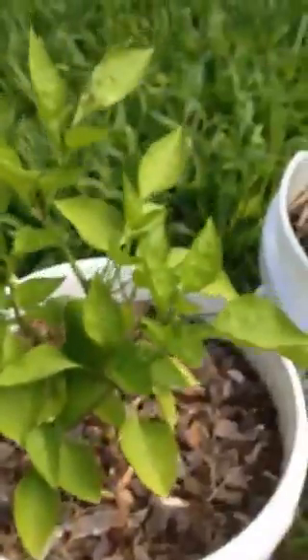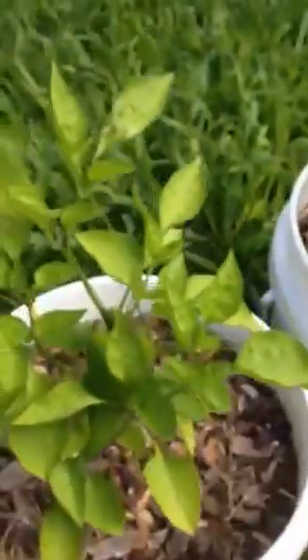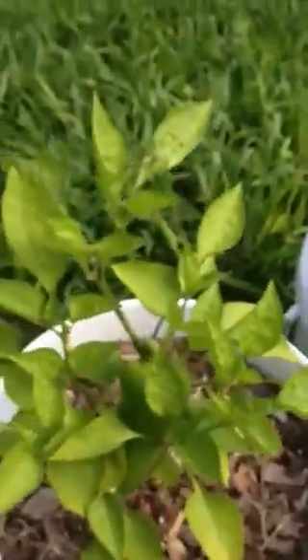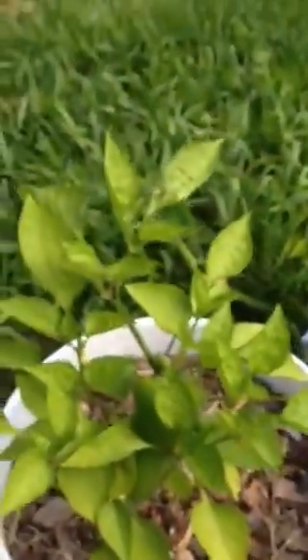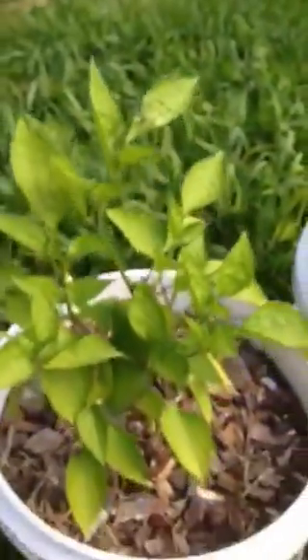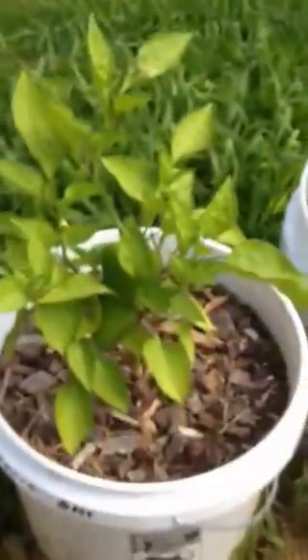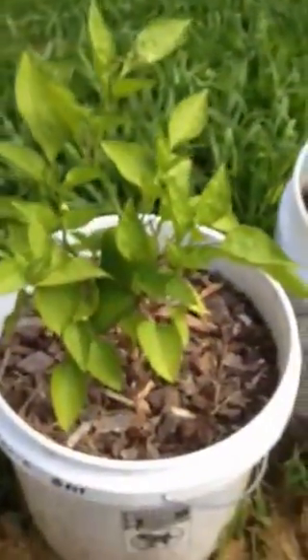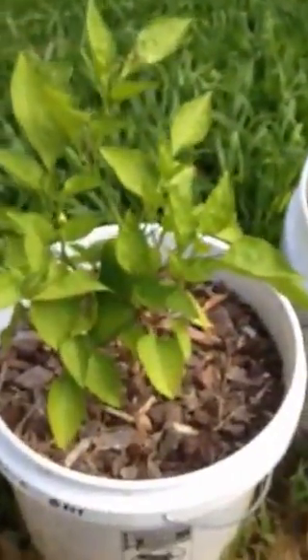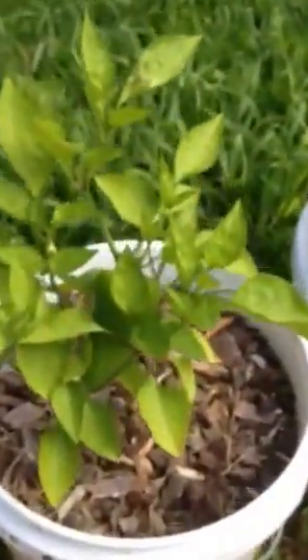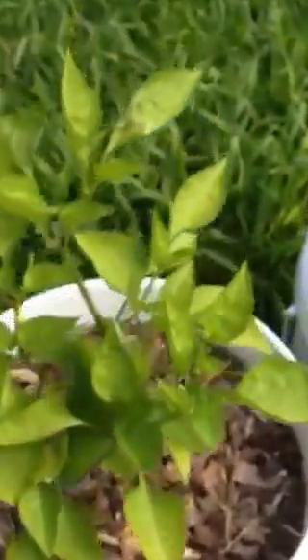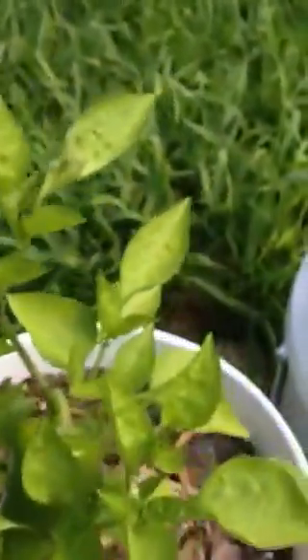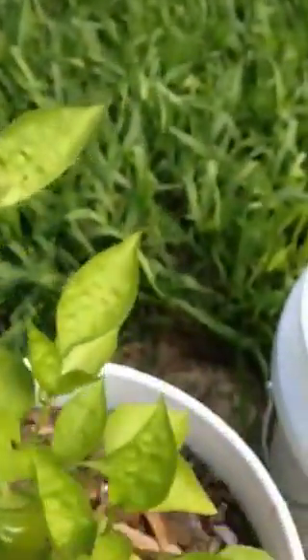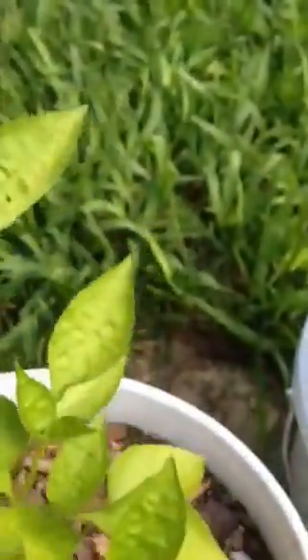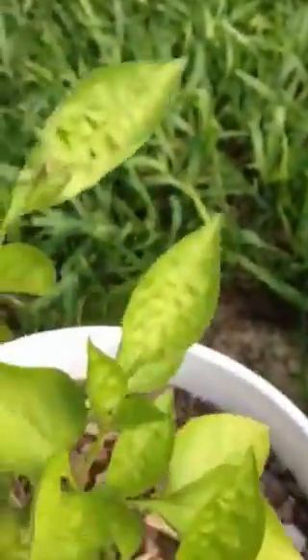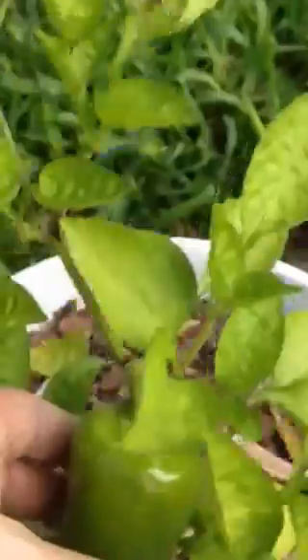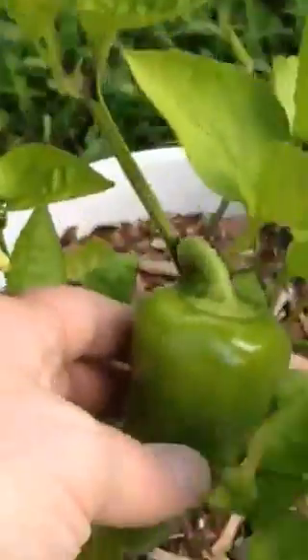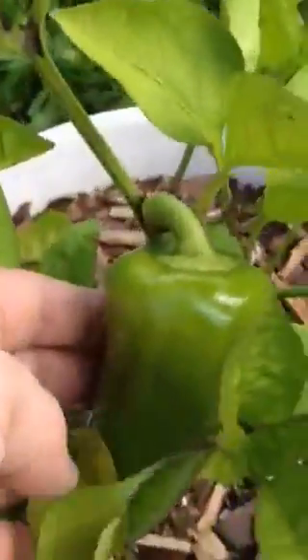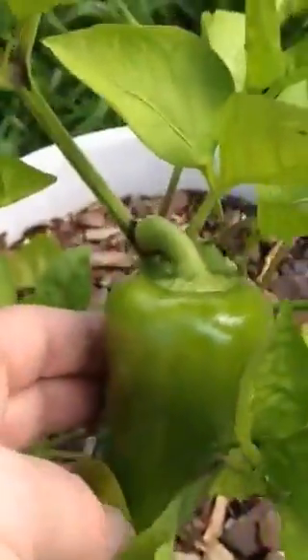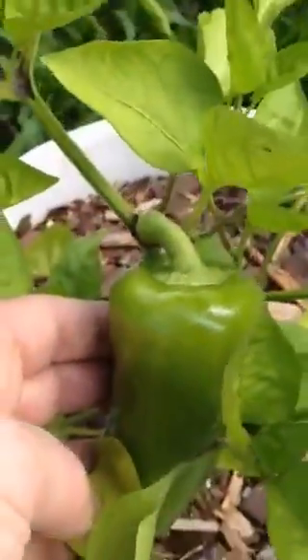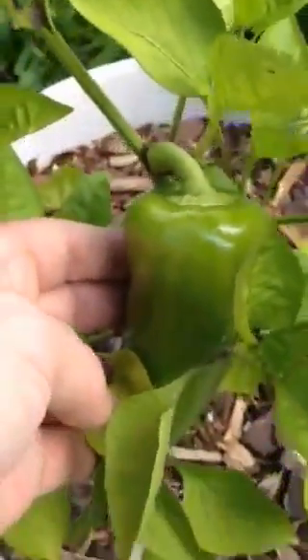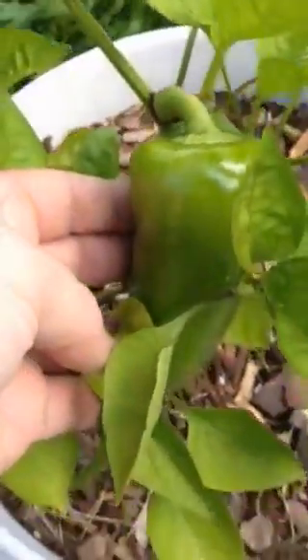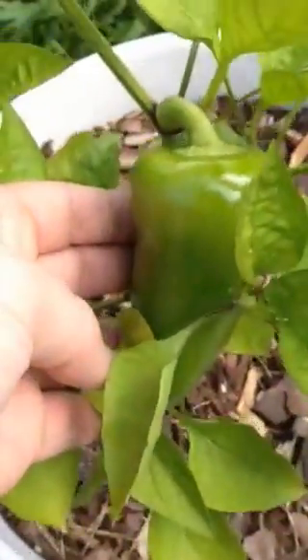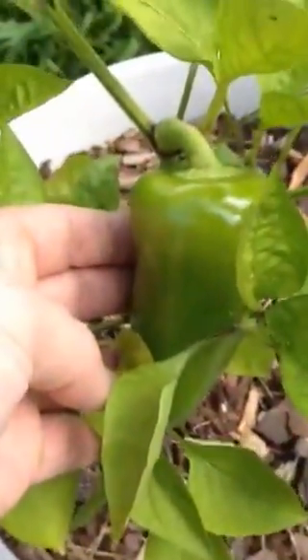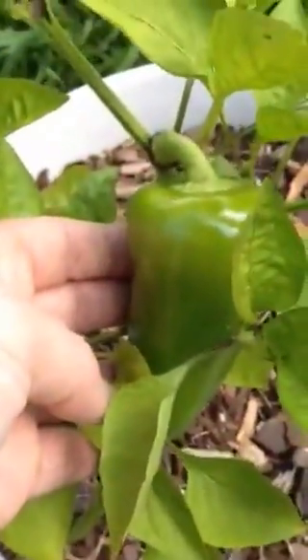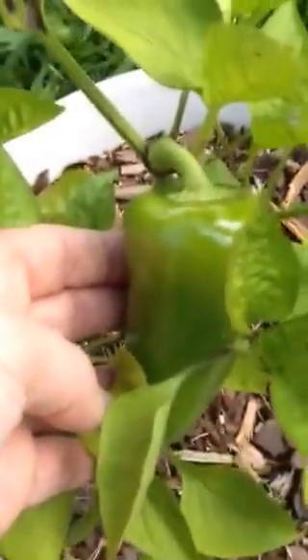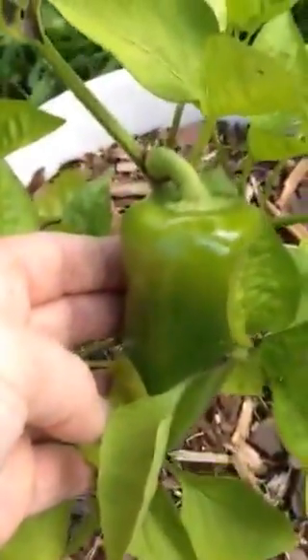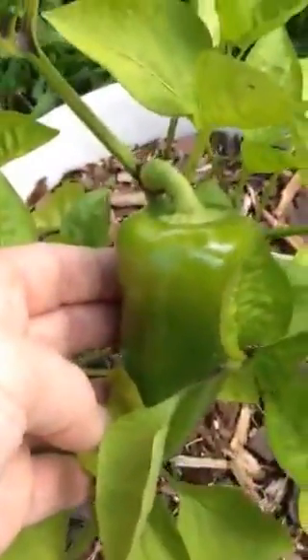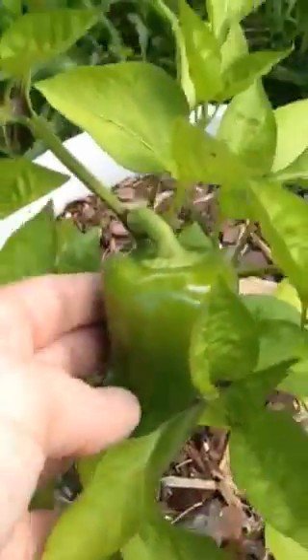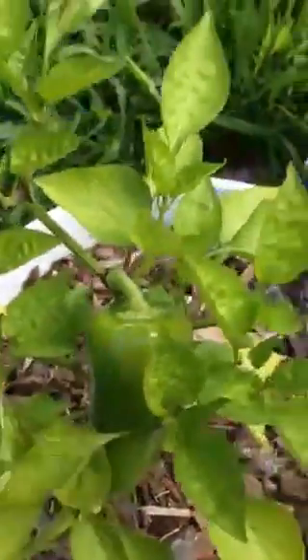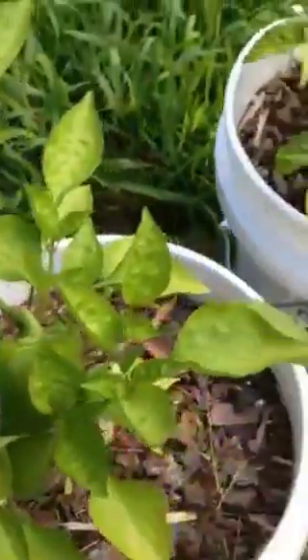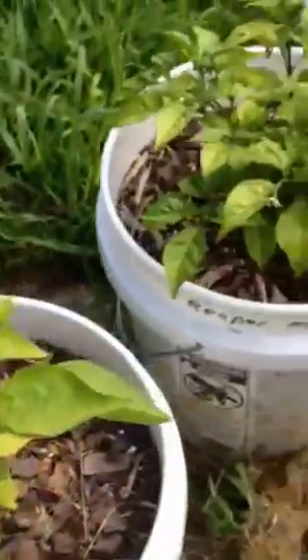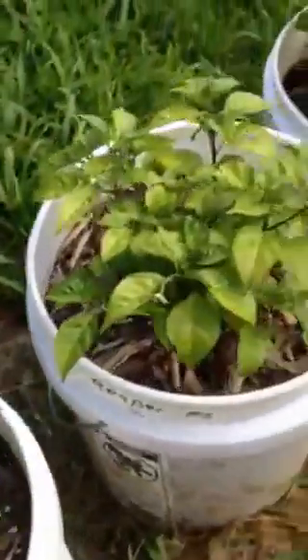This is my Bull's Heart from Pepper Lover — it's got one really nice pod on it; I'd like to try it.